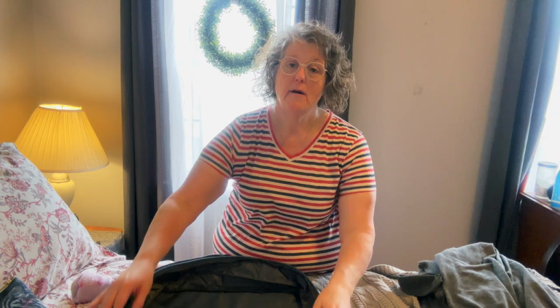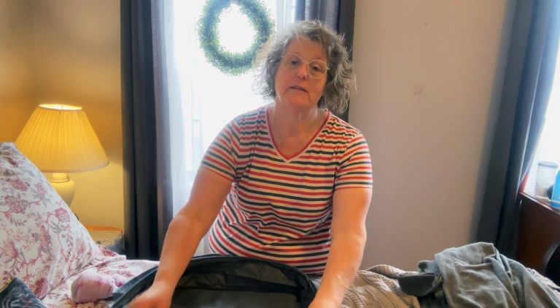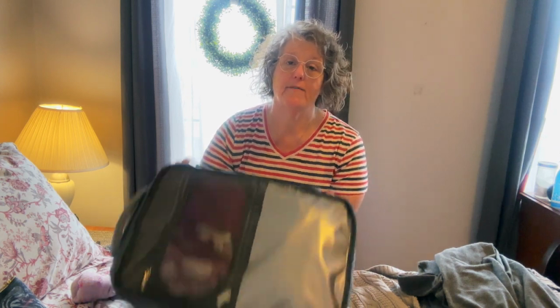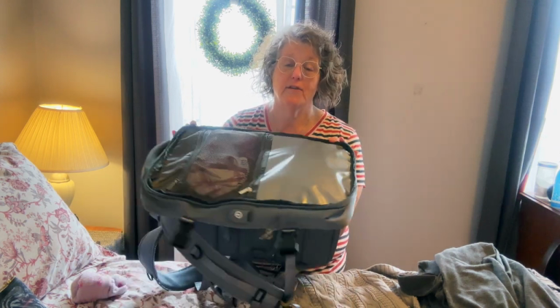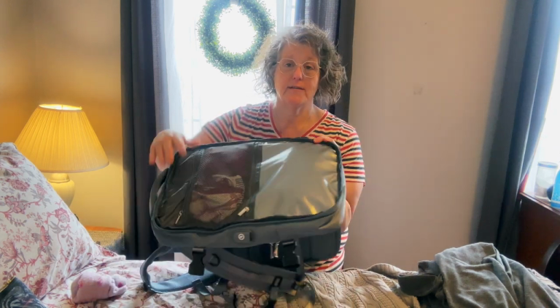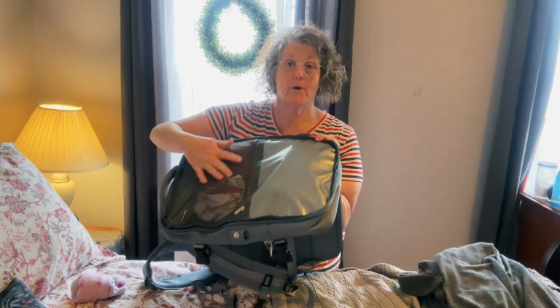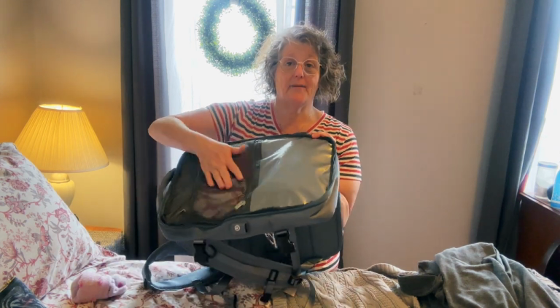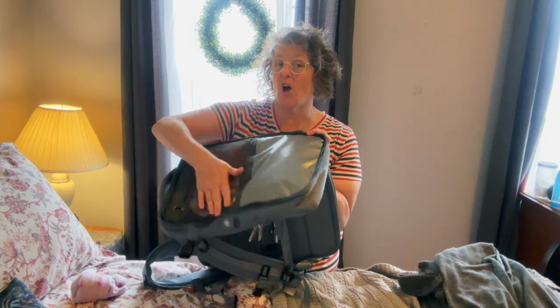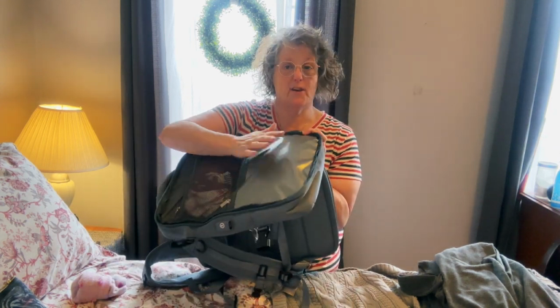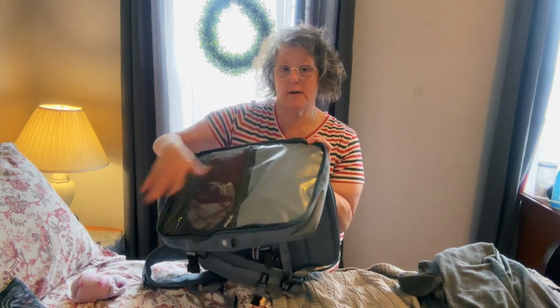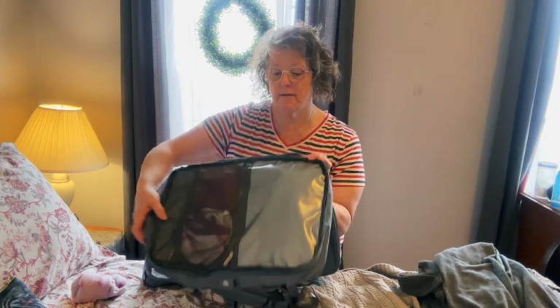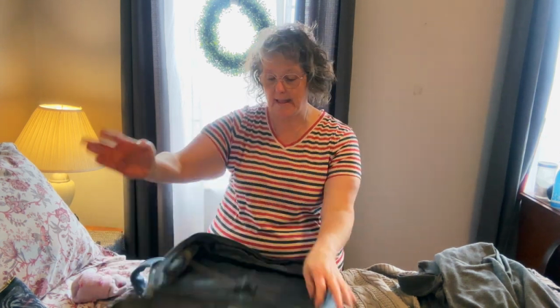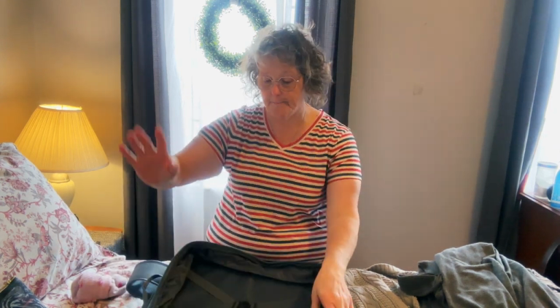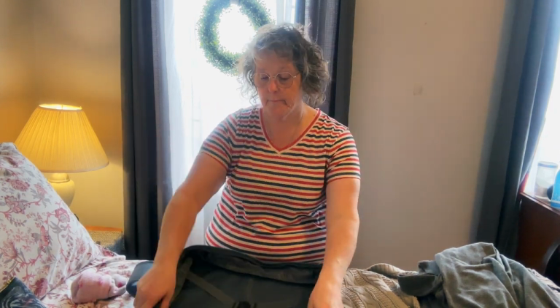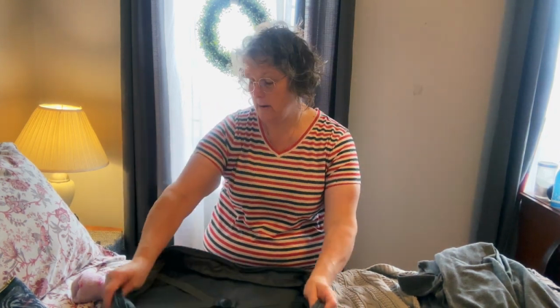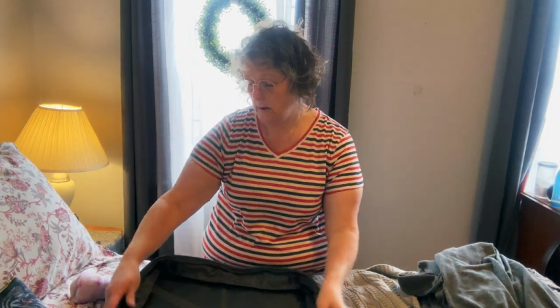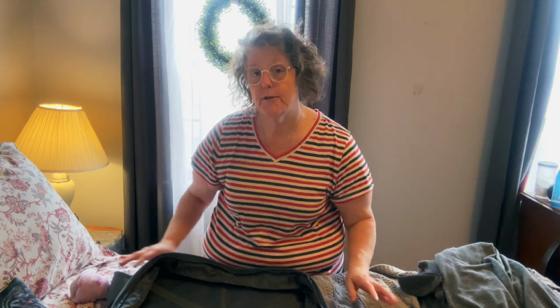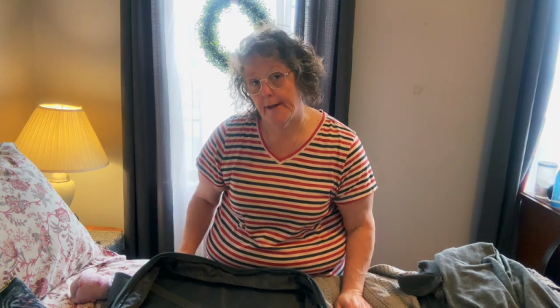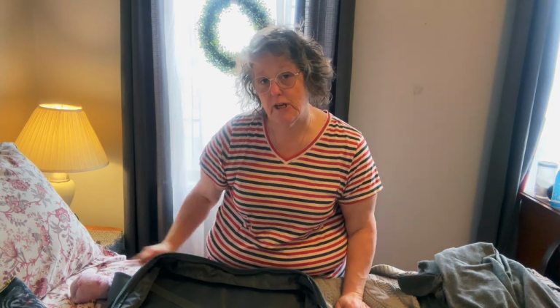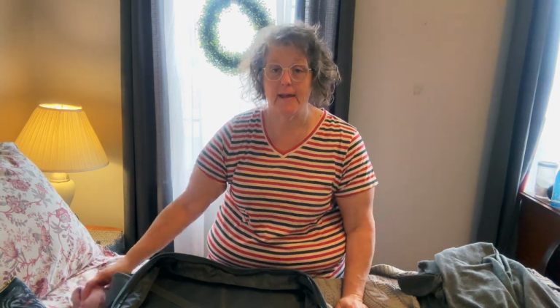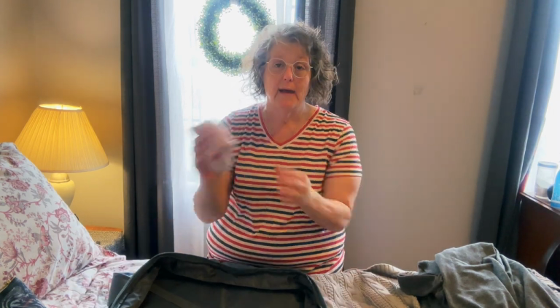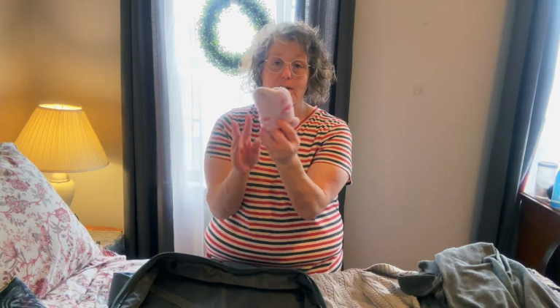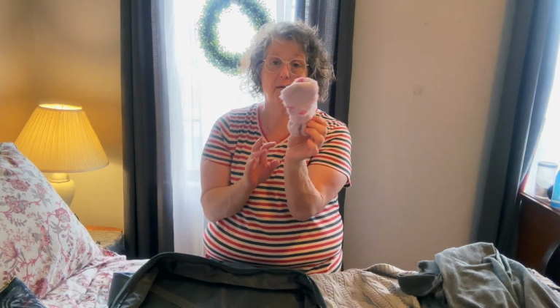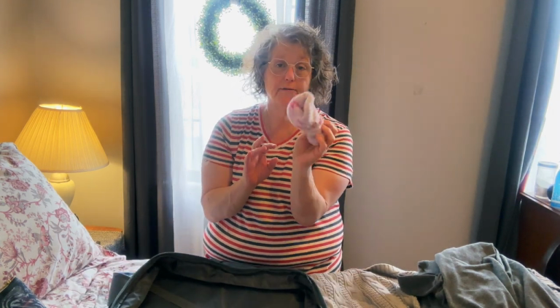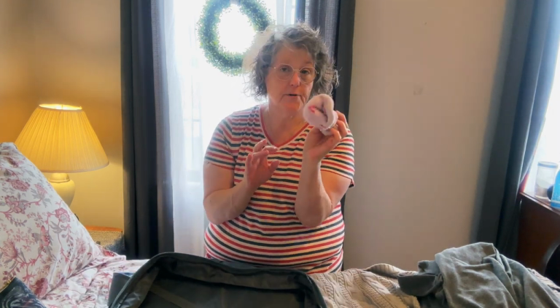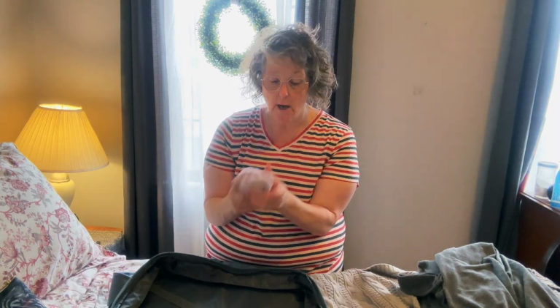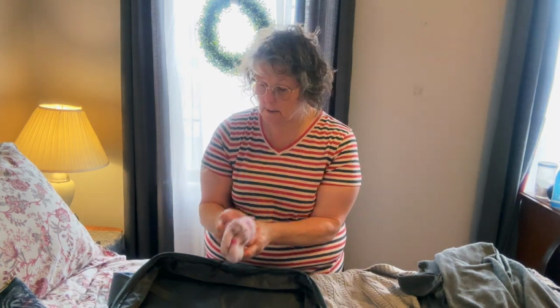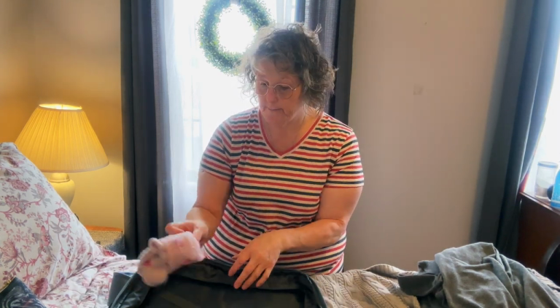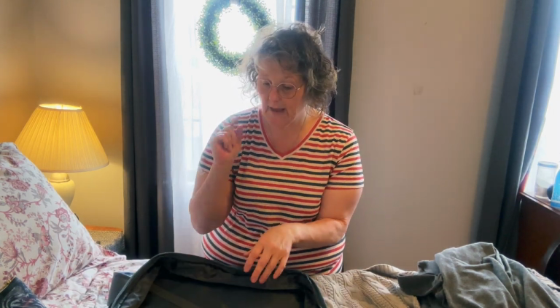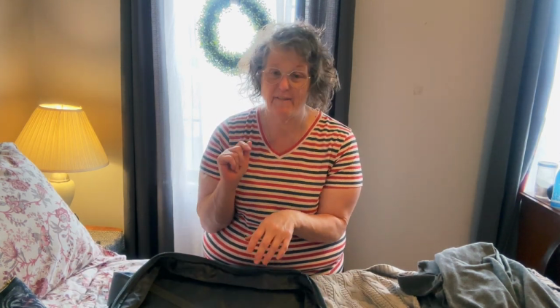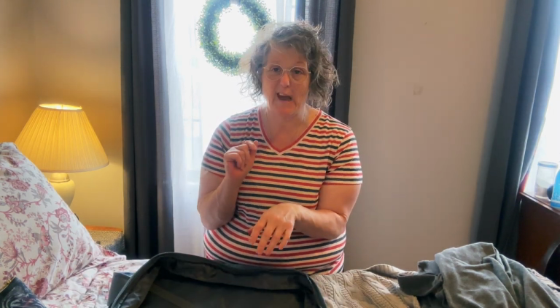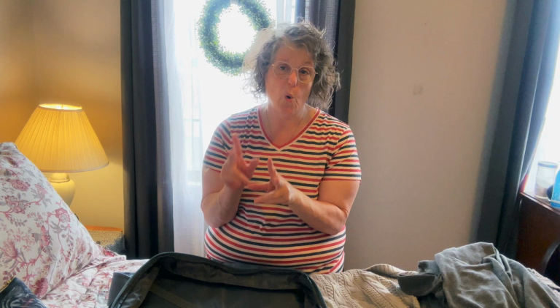First off, in this front zipper I have socks, underwear, and stuff like that. I do plan on changing that. I do have a pair of slipper socks because my feet get cold.